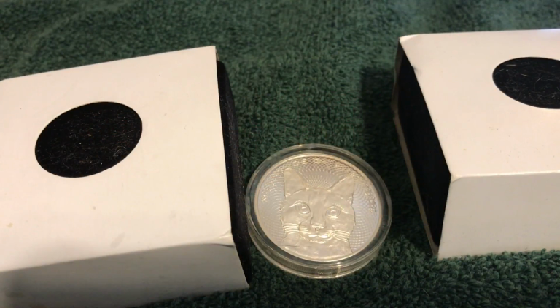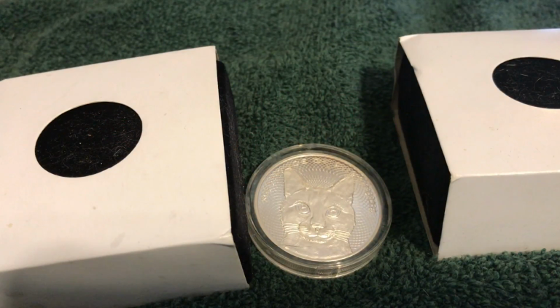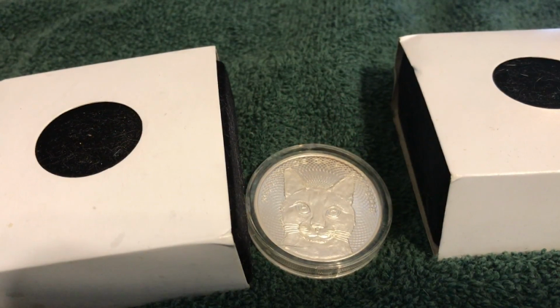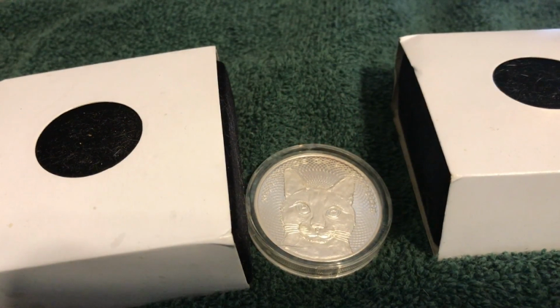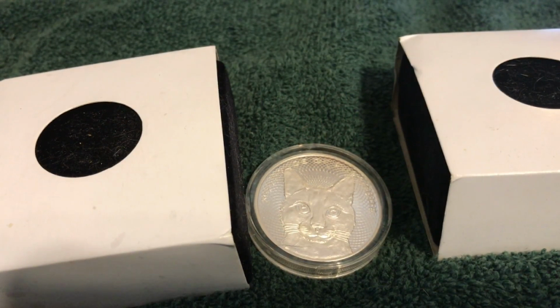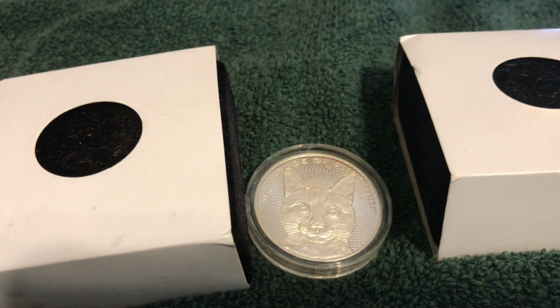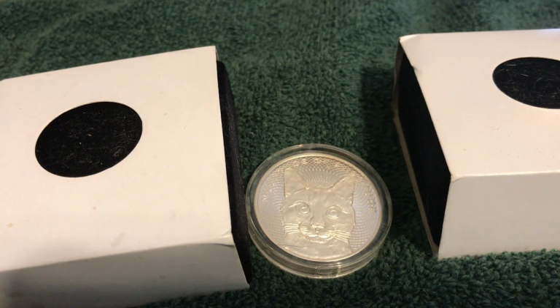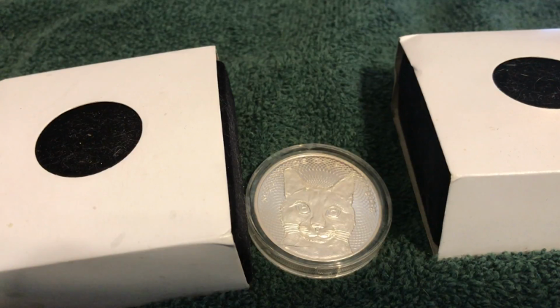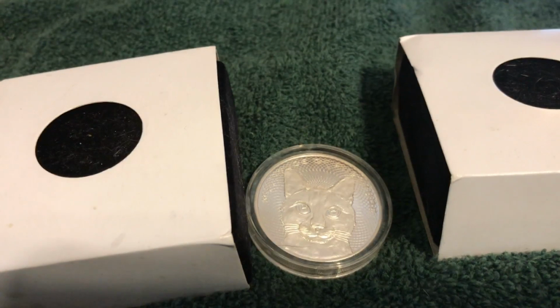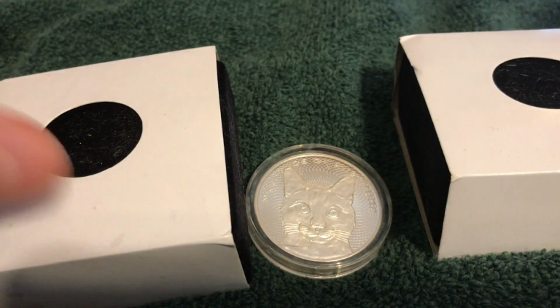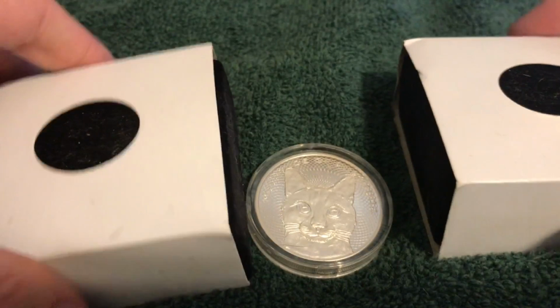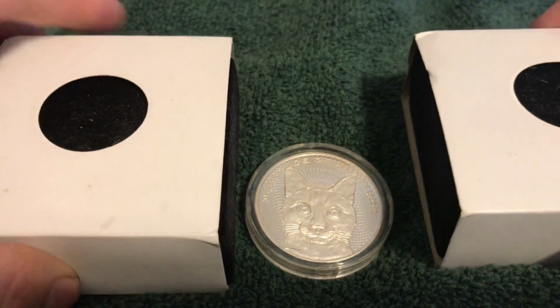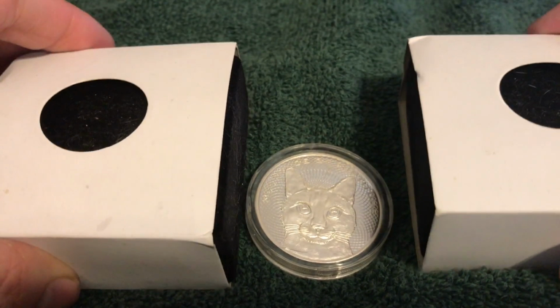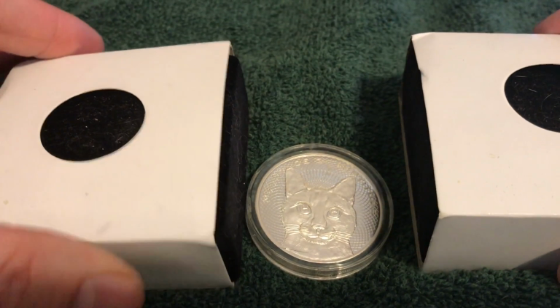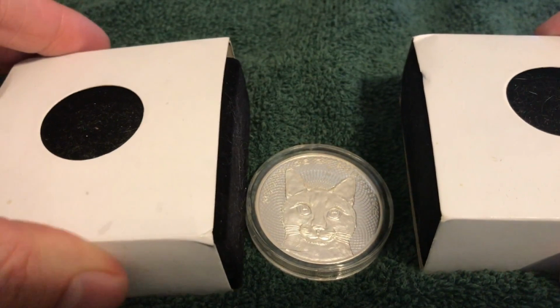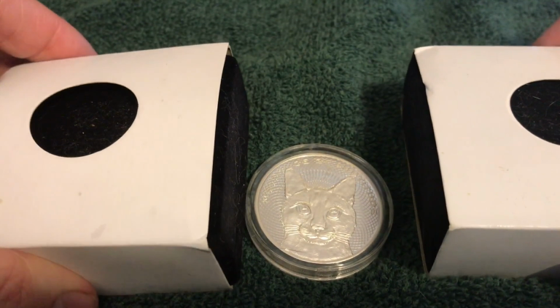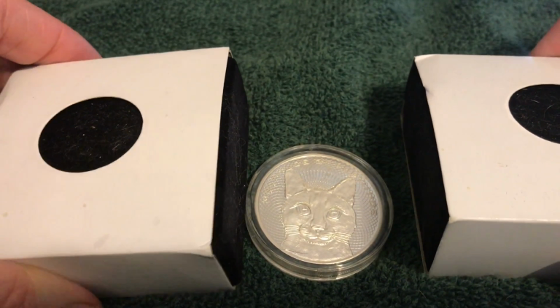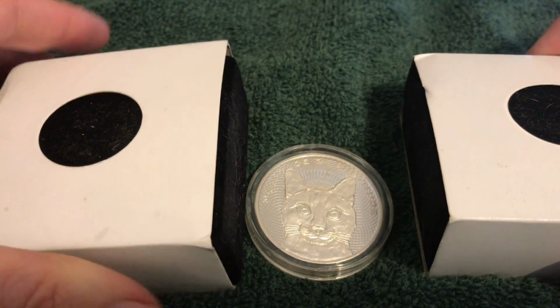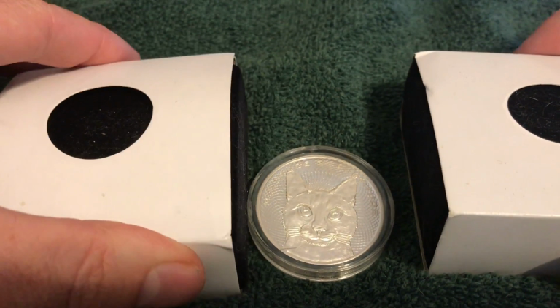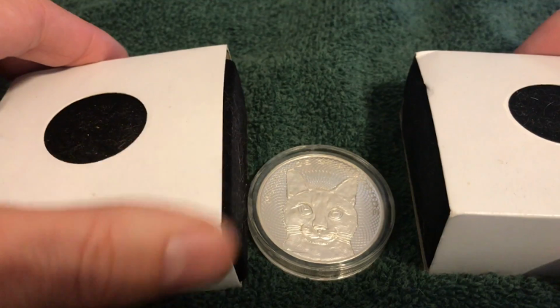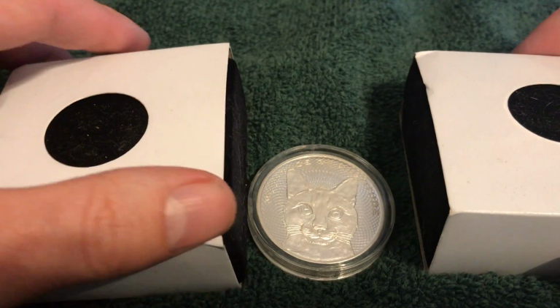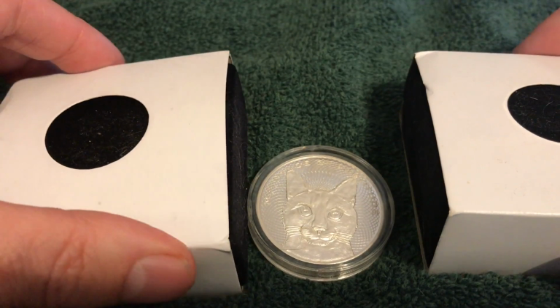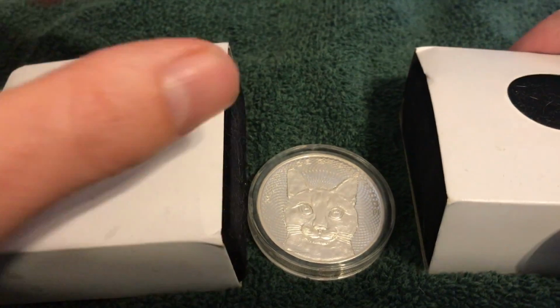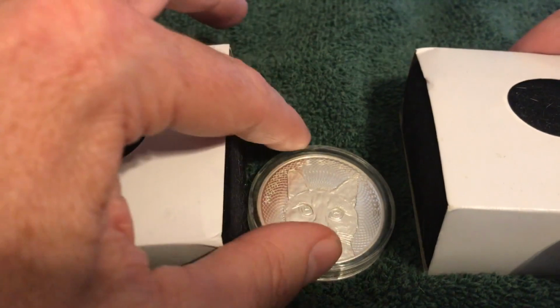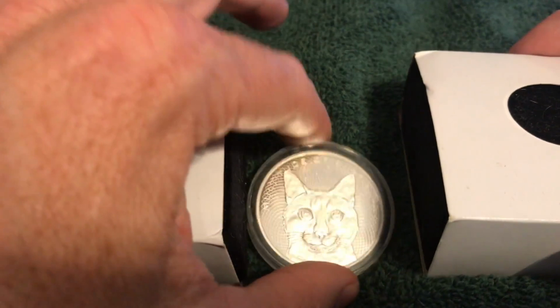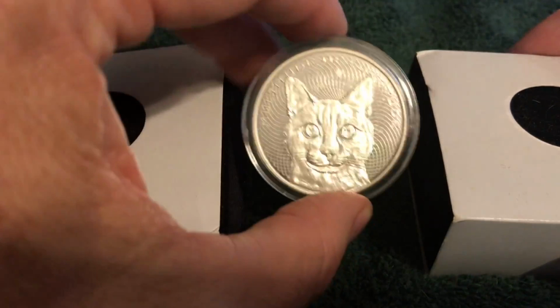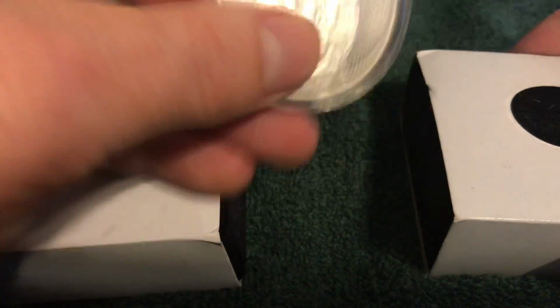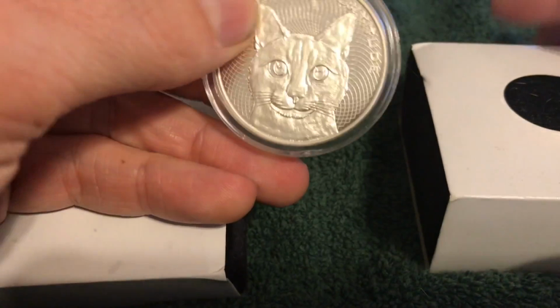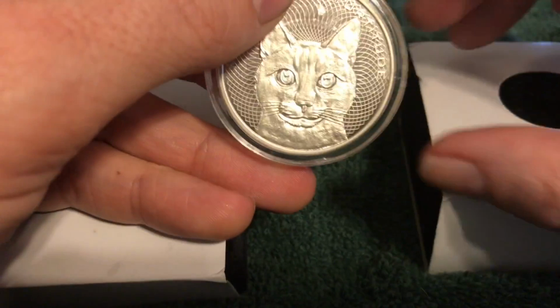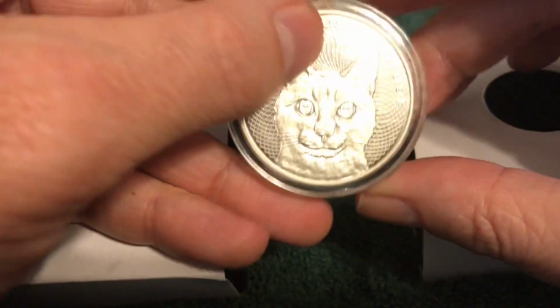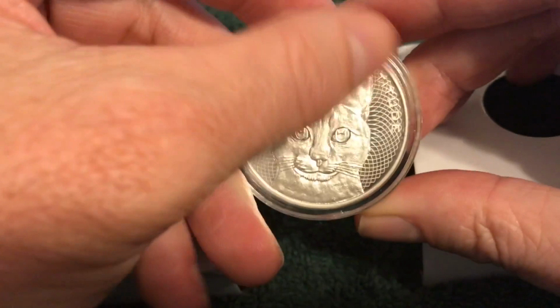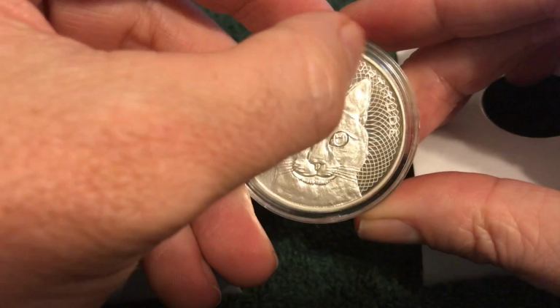Greetings members one and all of the Salvation Nation. A quick reminder that tomorrow, the 31st of May, is the last day for those of you who have been eyeing the Fertitude Round.